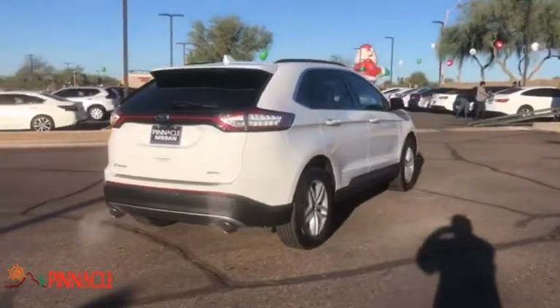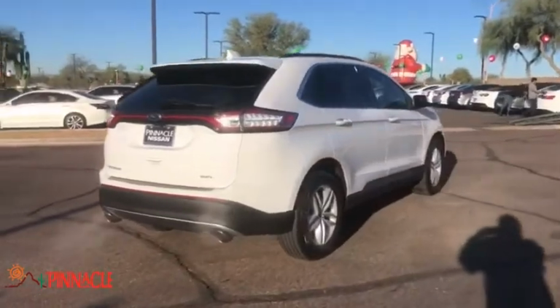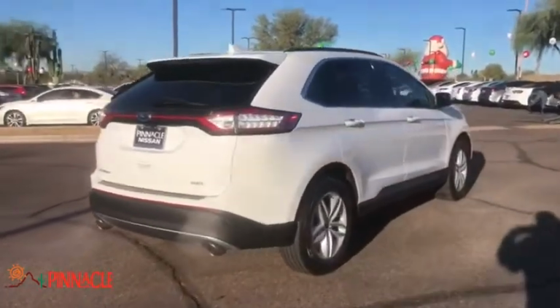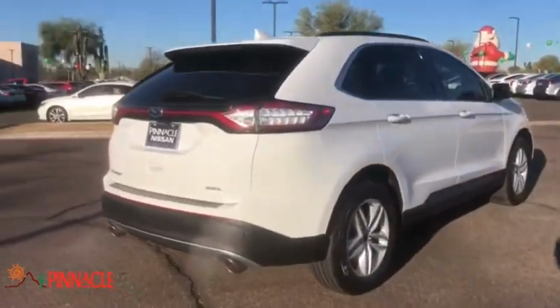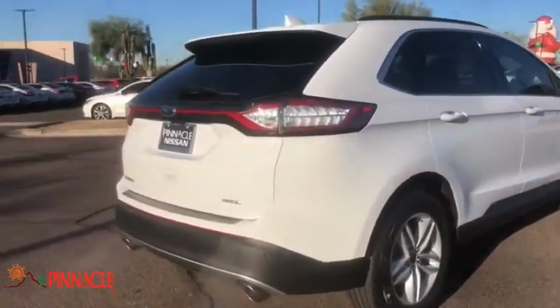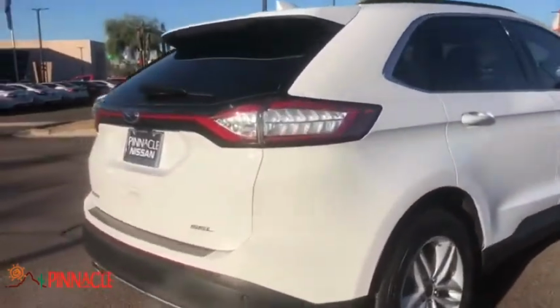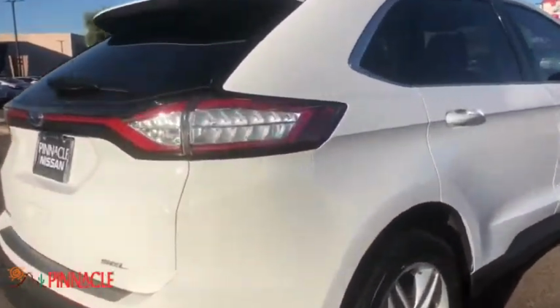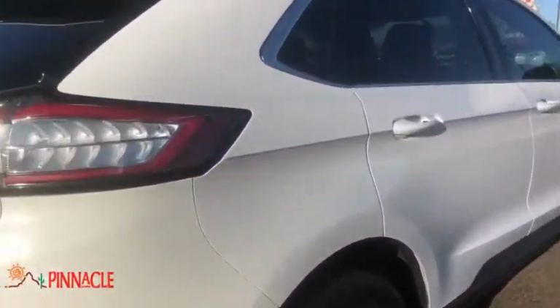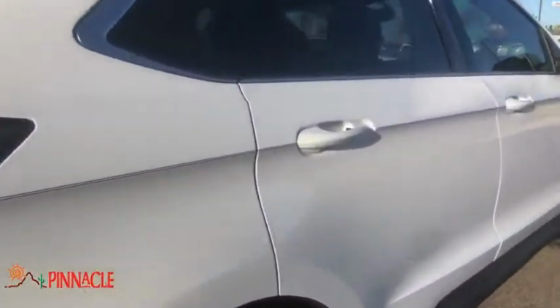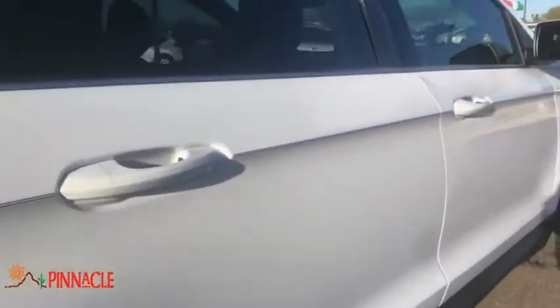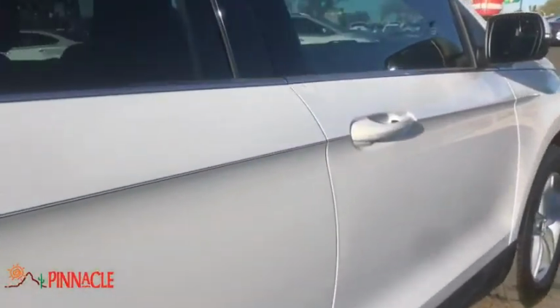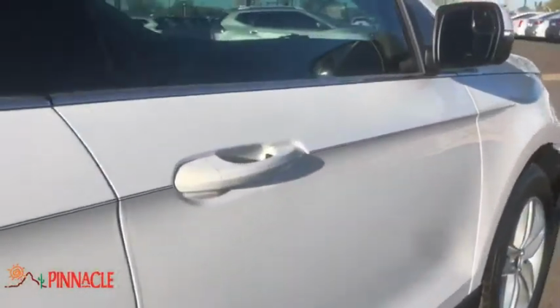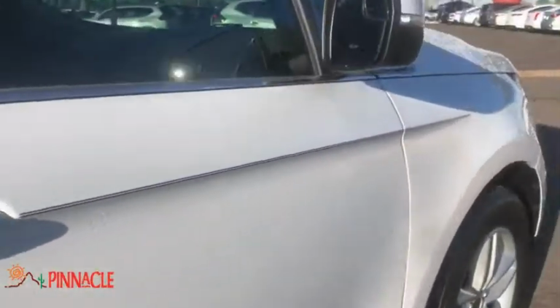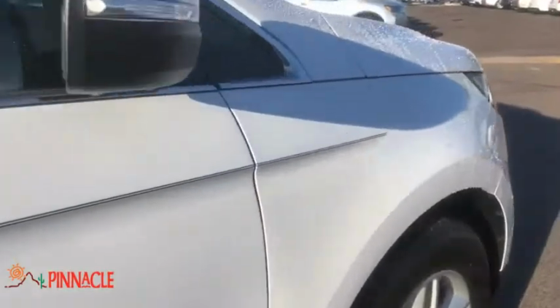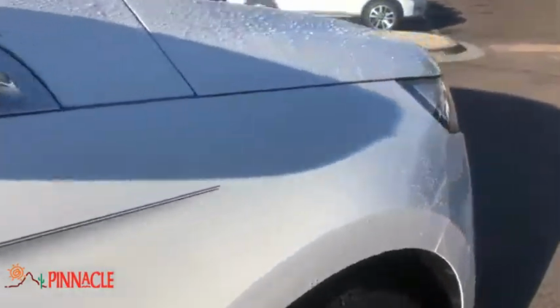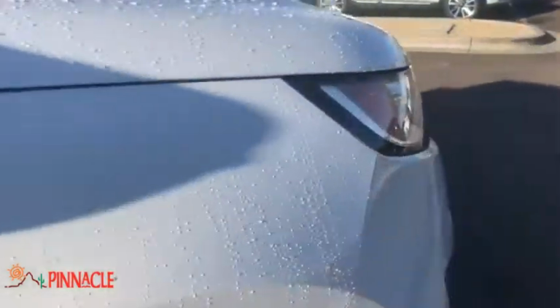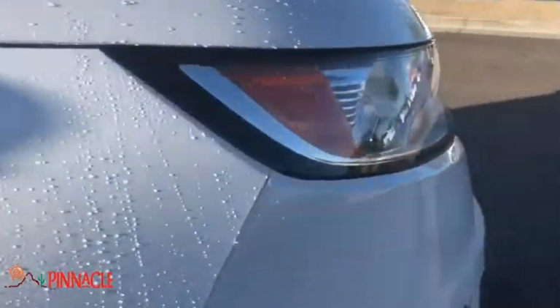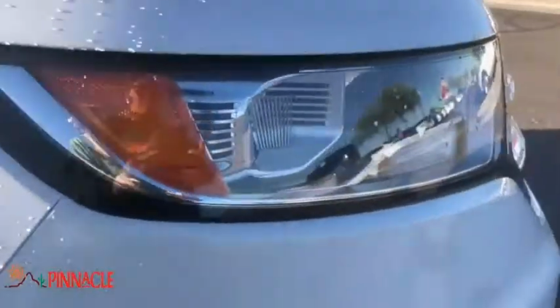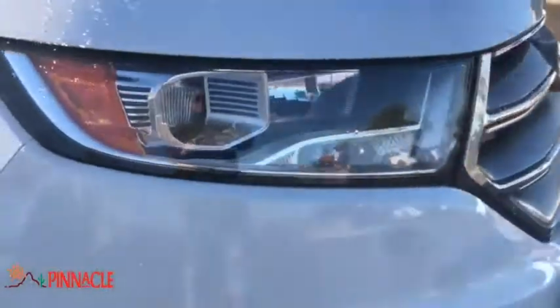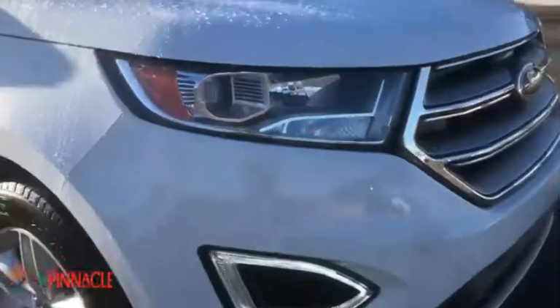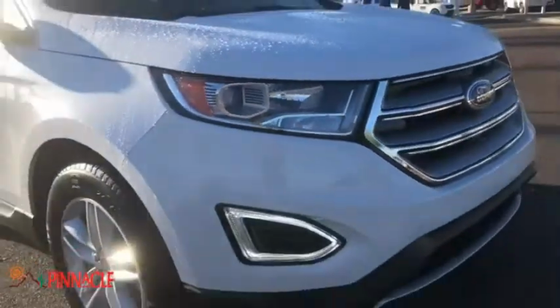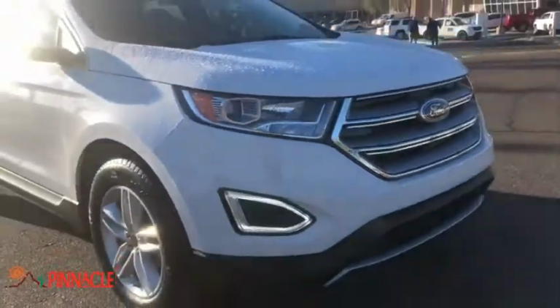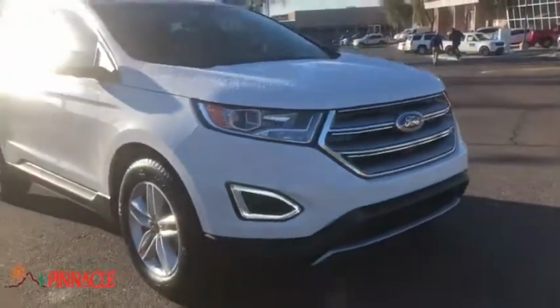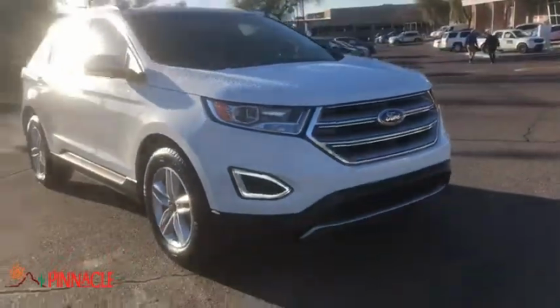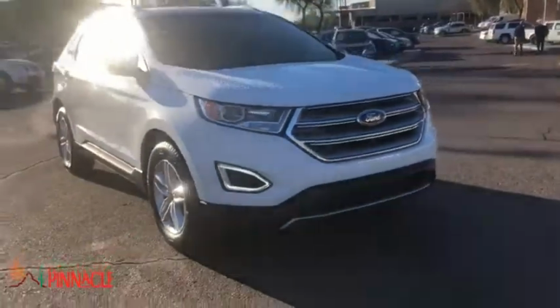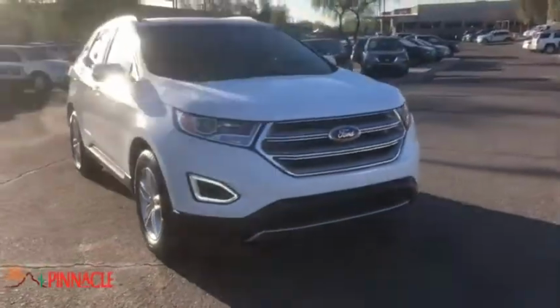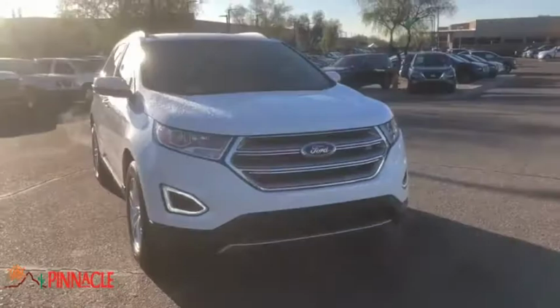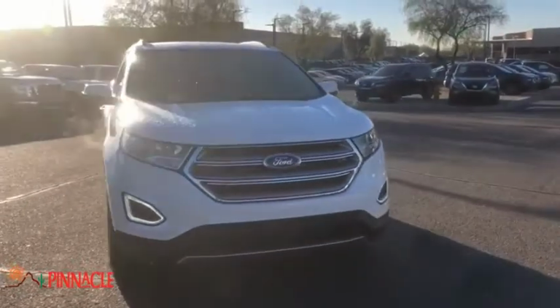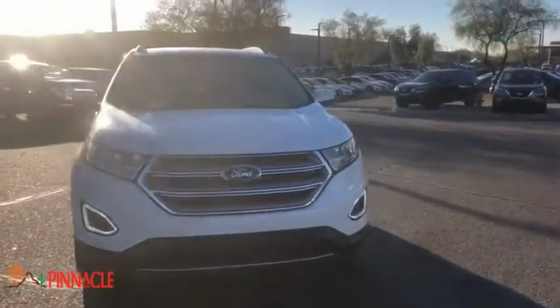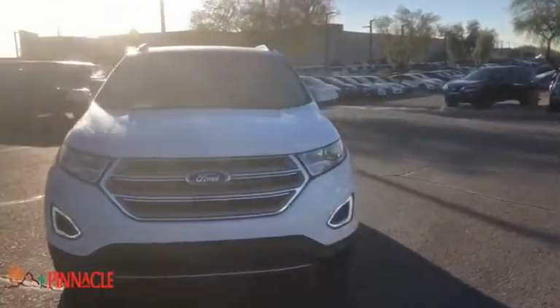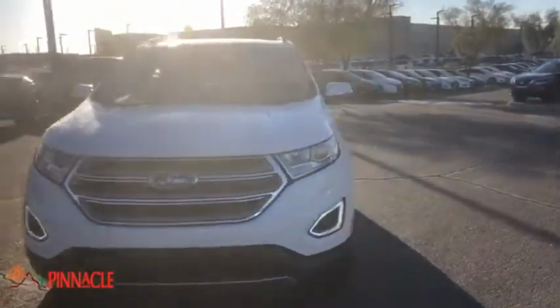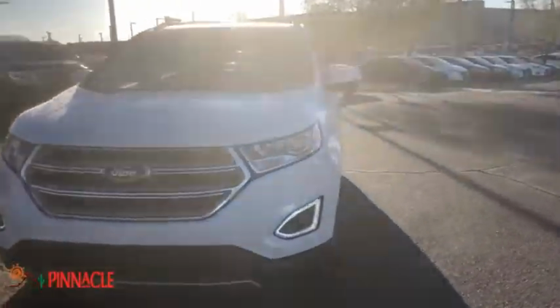Power passenger seat, traction control, dual airbags, alloy wheels, power steering, AM FM stereo with CD player, four-wheel disc brakes, center armrest, compass.